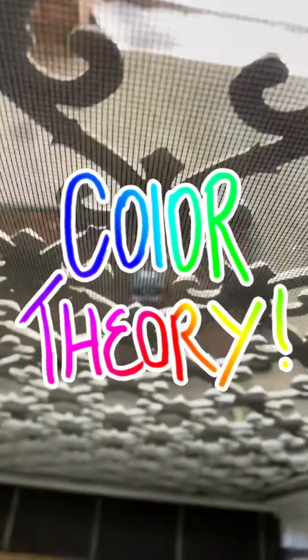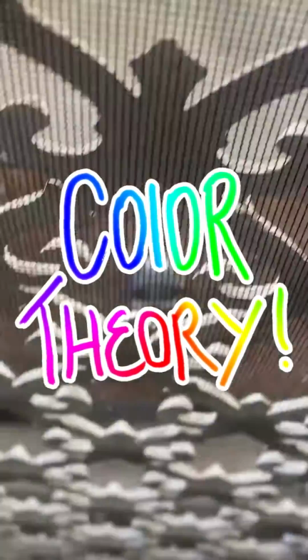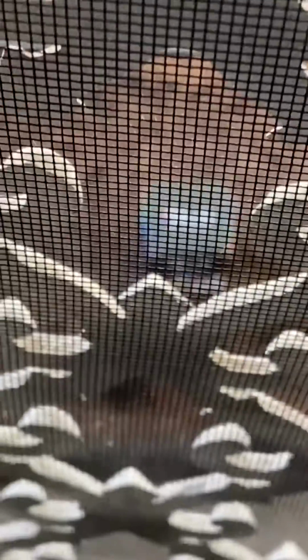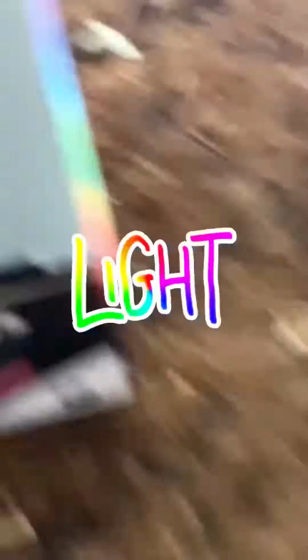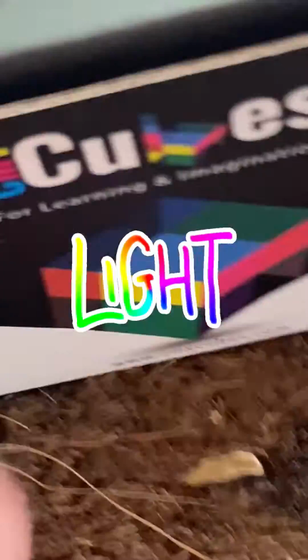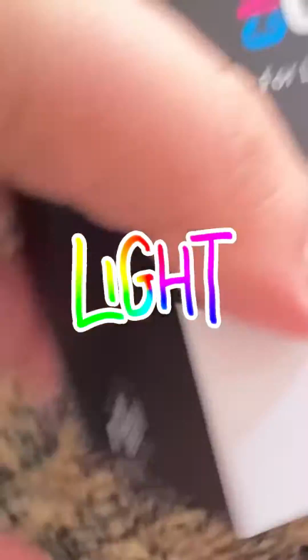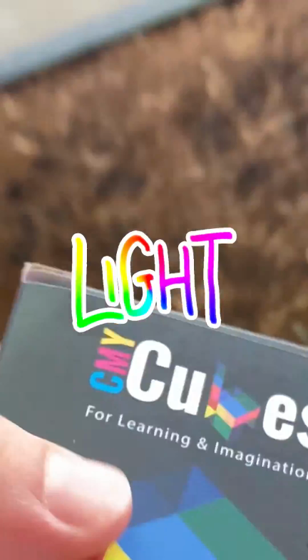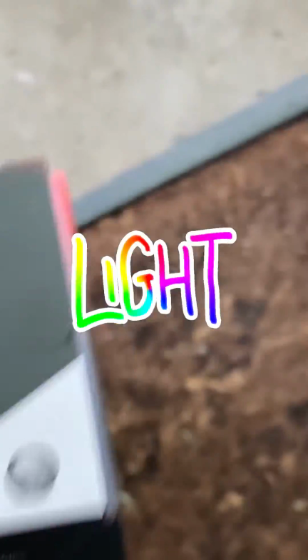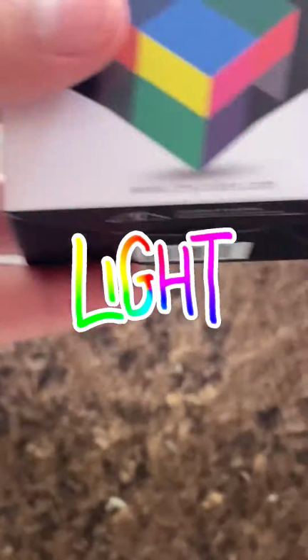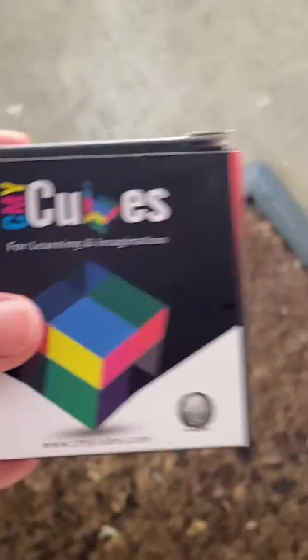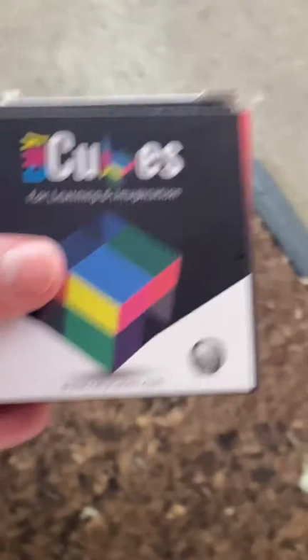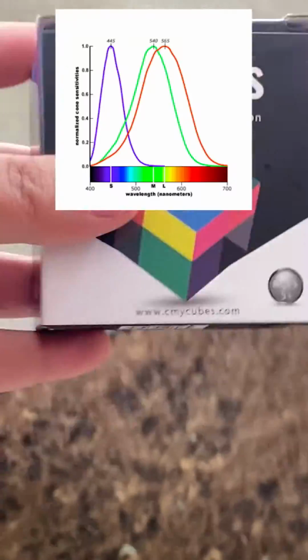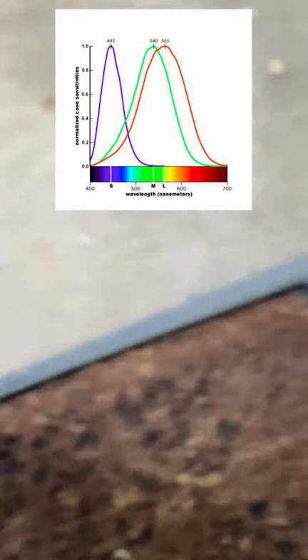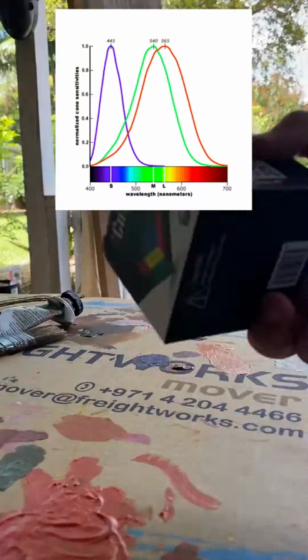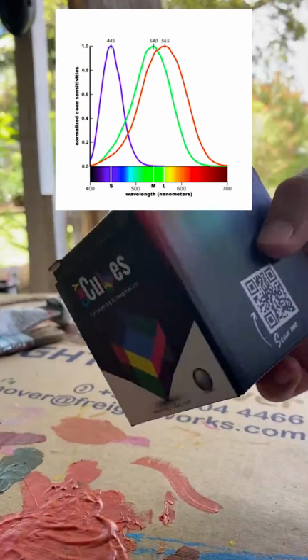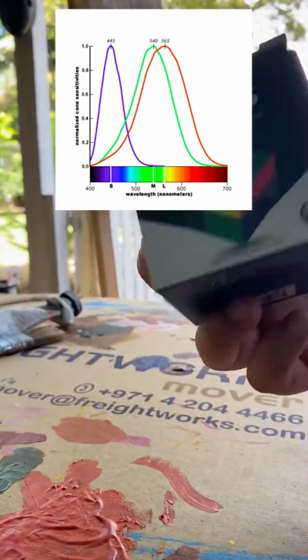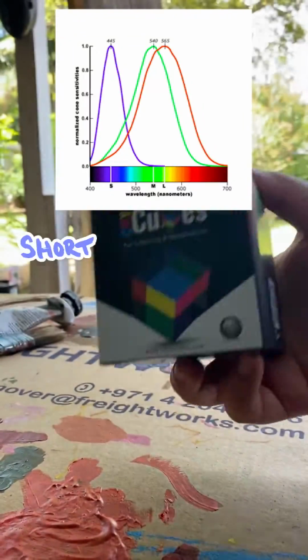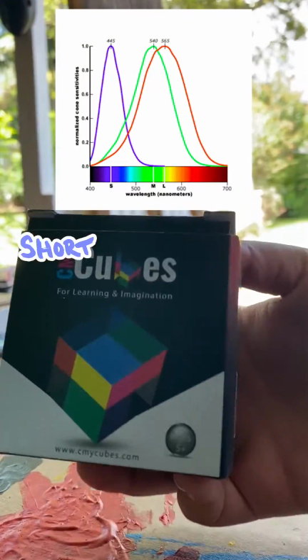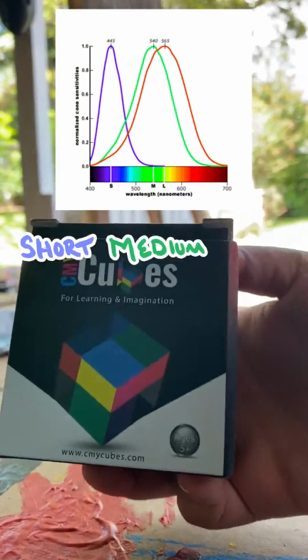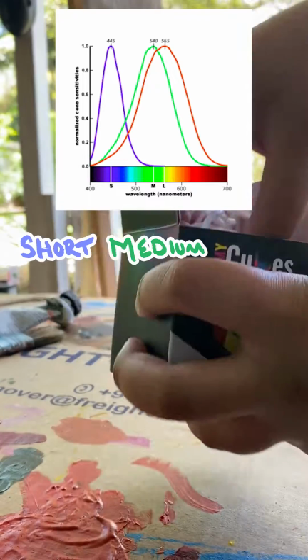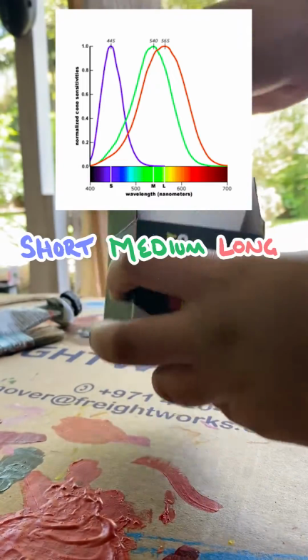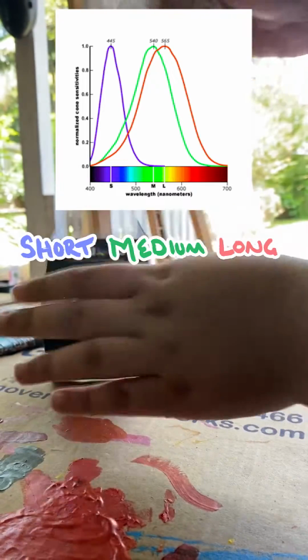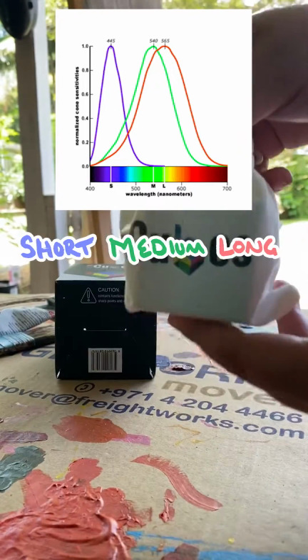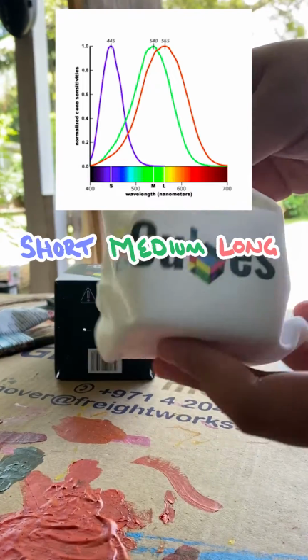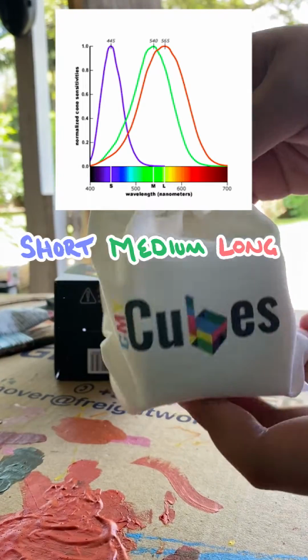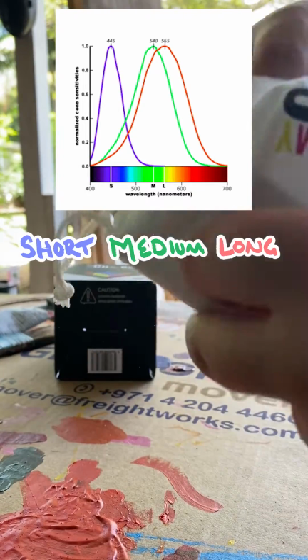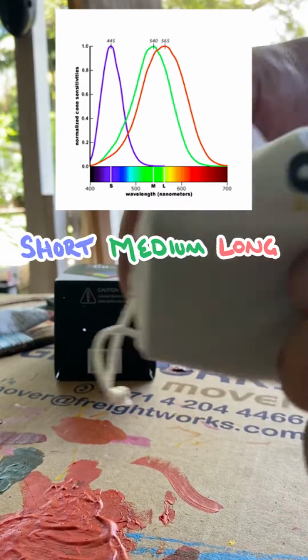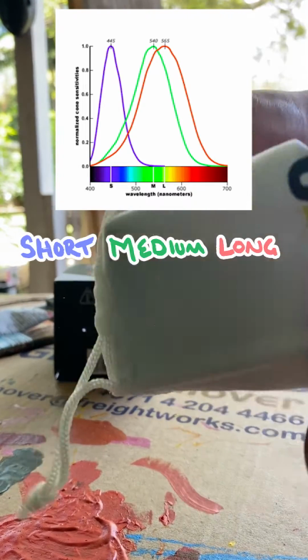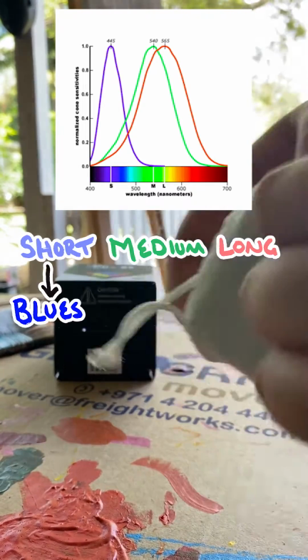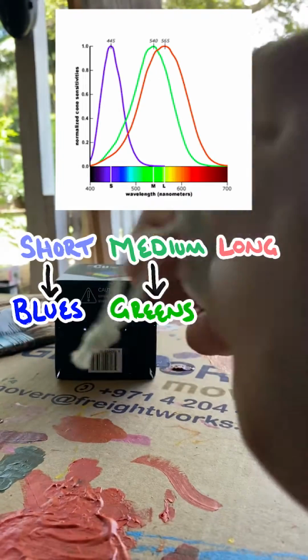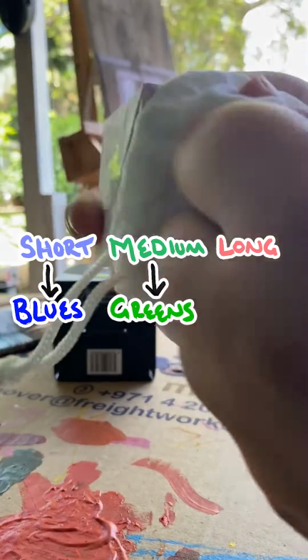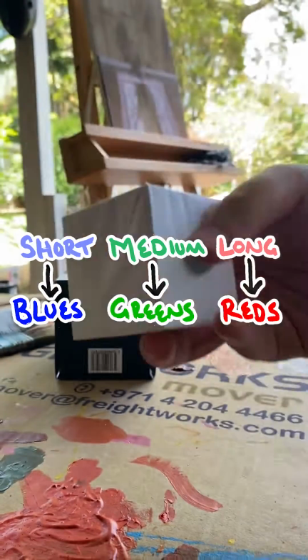First we need to talk about light. Light travels in a series of wavelengths that can be broken down into short, medium, and long. These are picked up by our eyes as blues, greens, and reds.